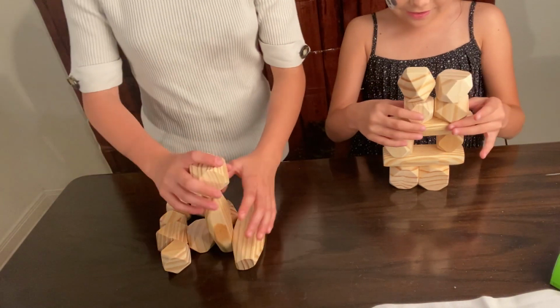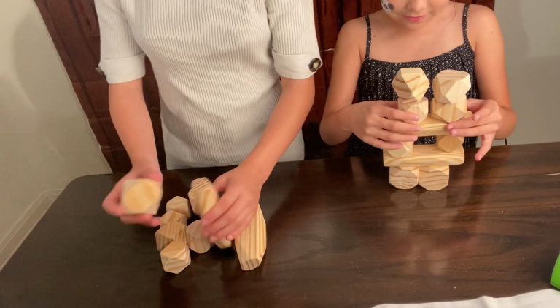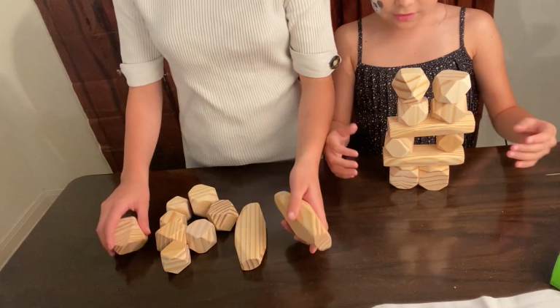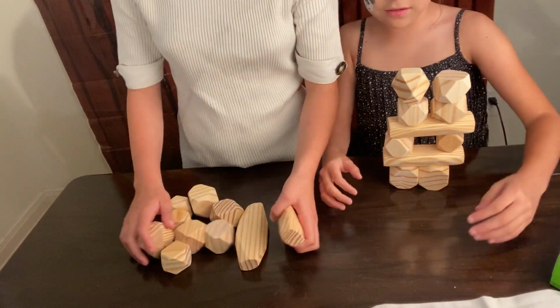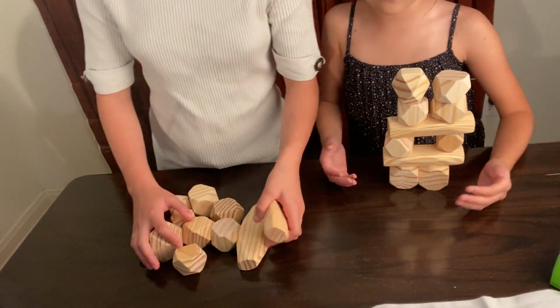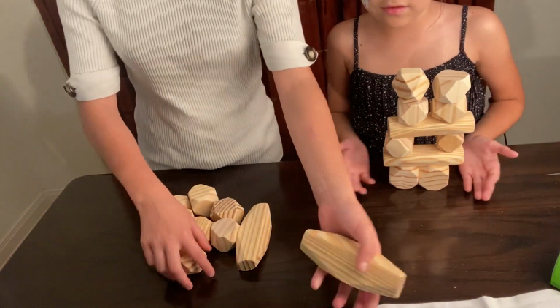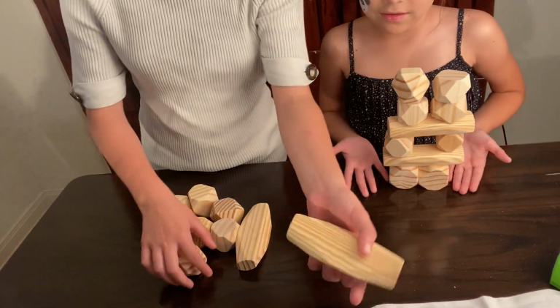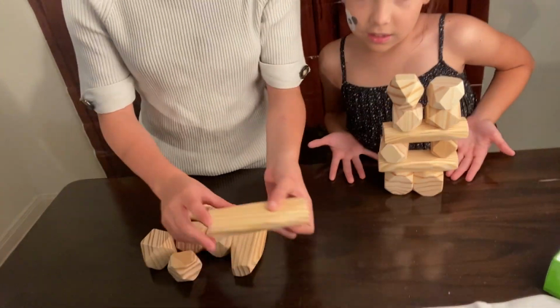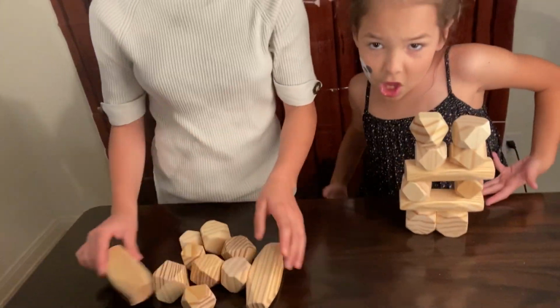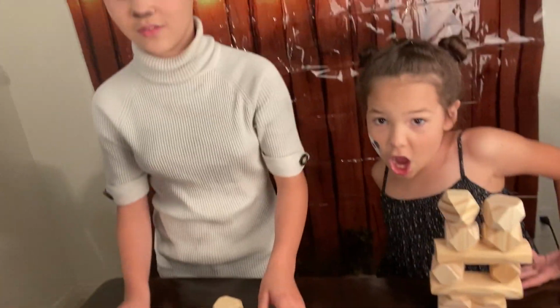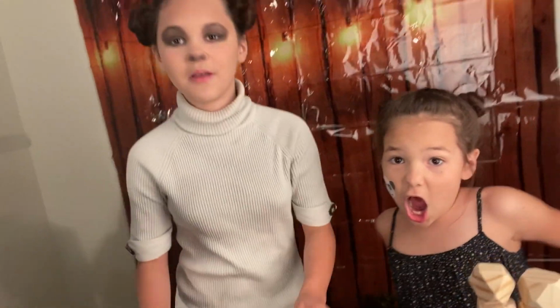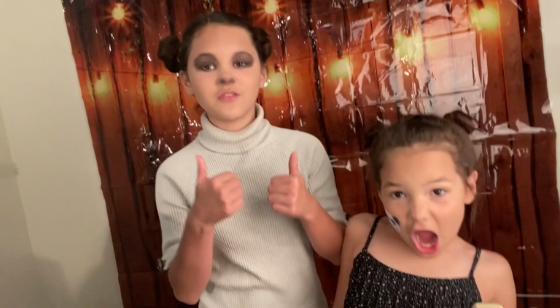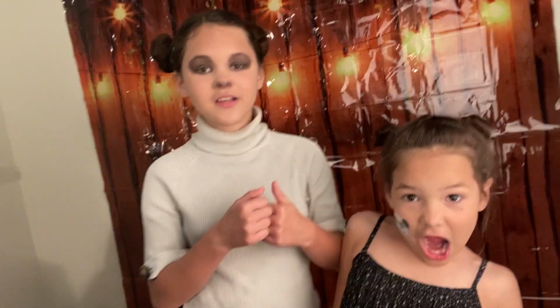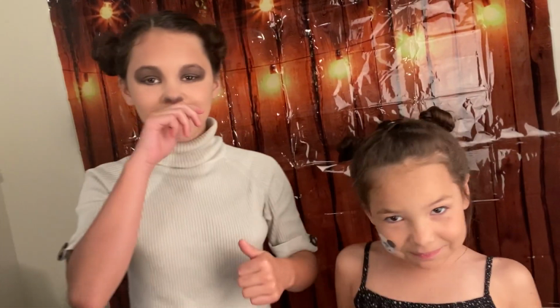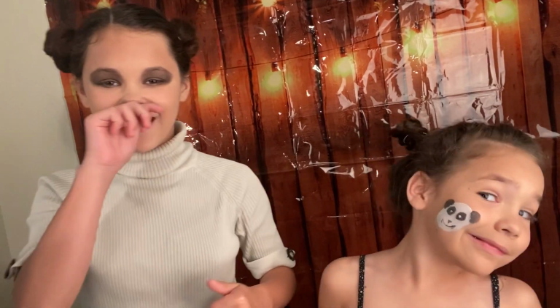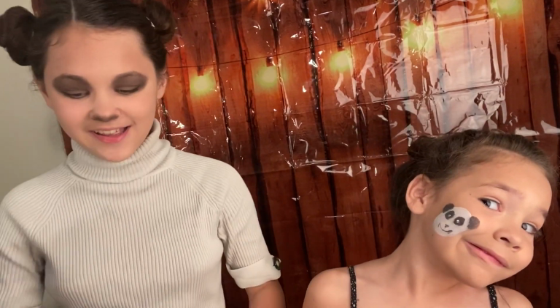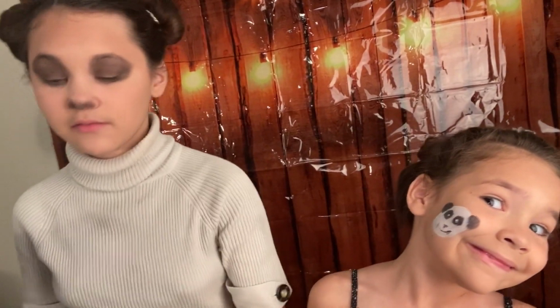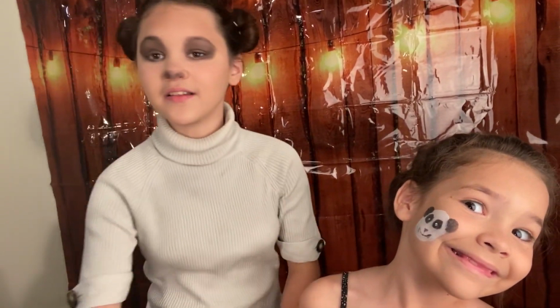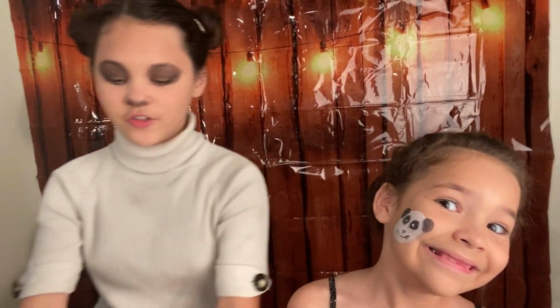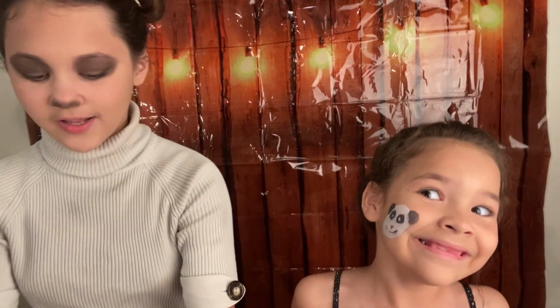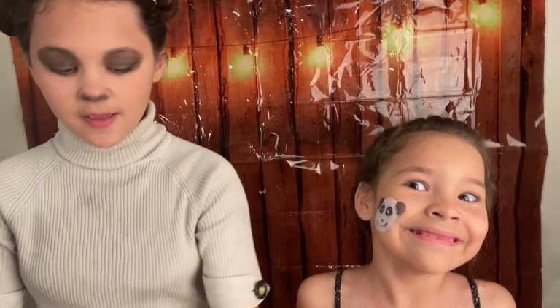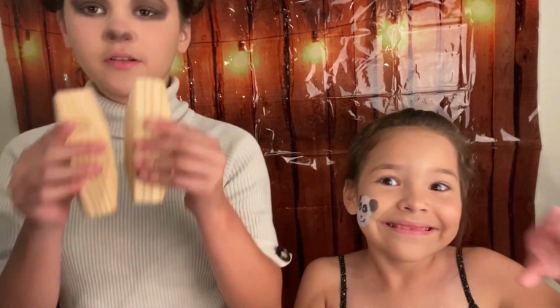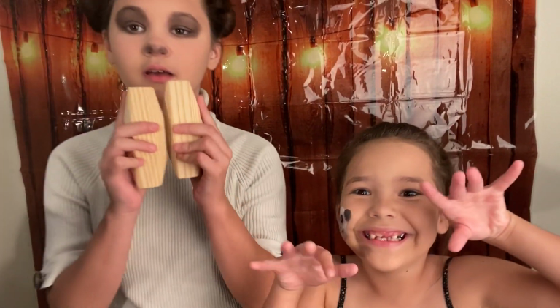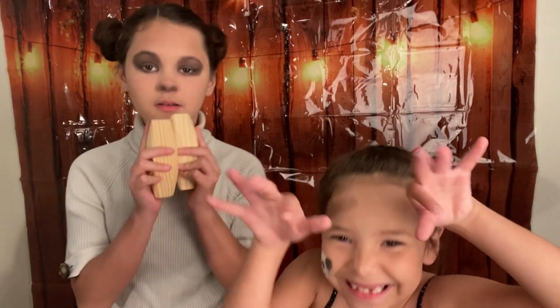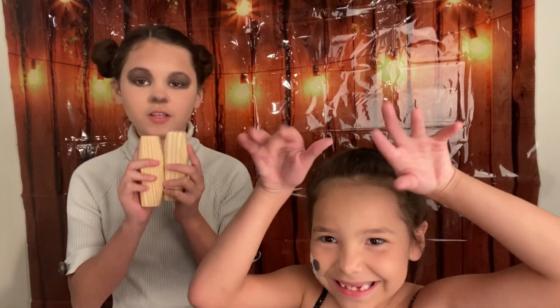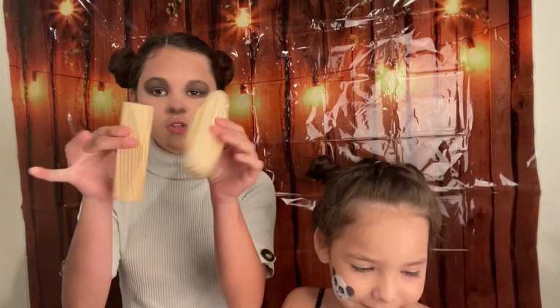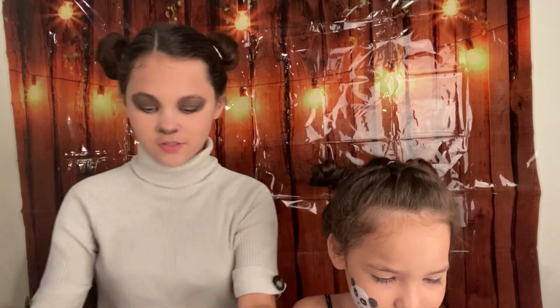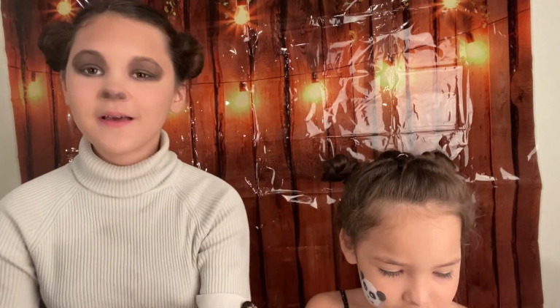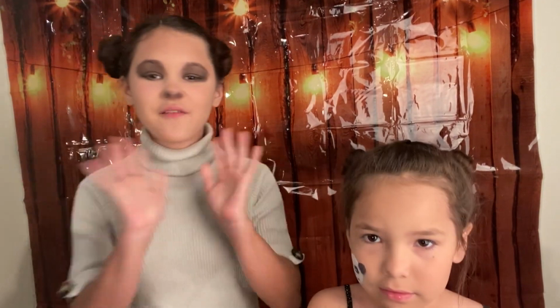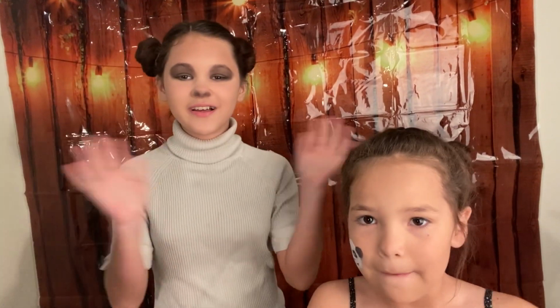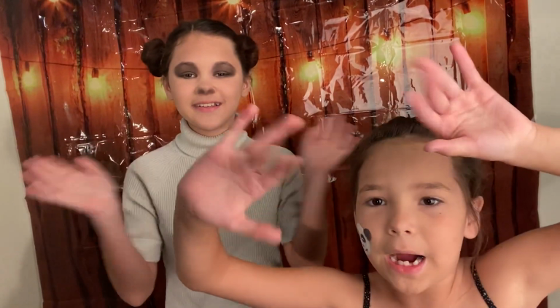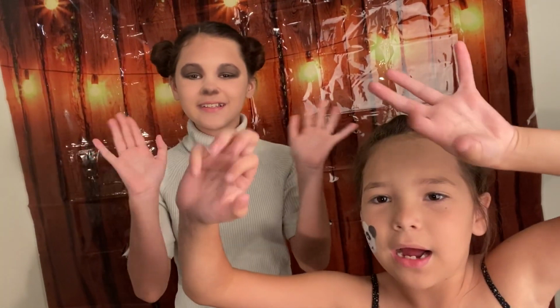Thank you for joining us with these wonderful wooden balancing stones. Make sure you like, subscribe, and yeah, thank you for joining us building with these cool stones. Bye, everyone! Bye bye!